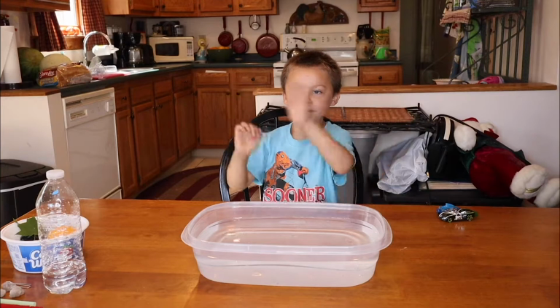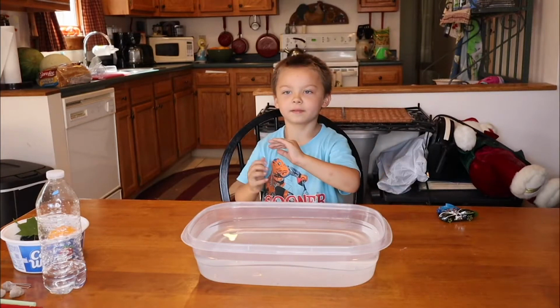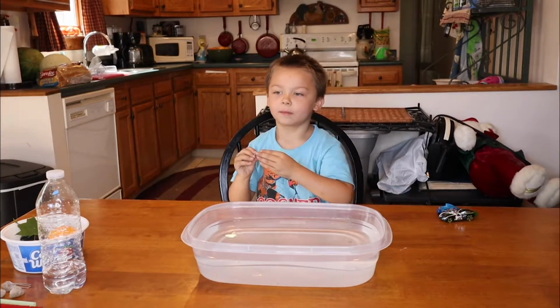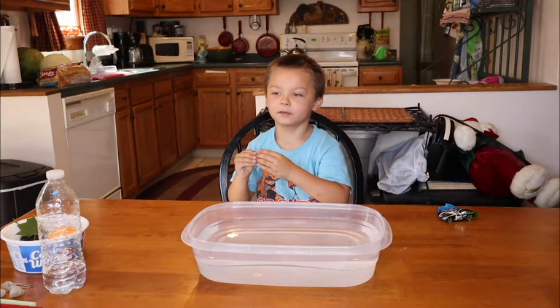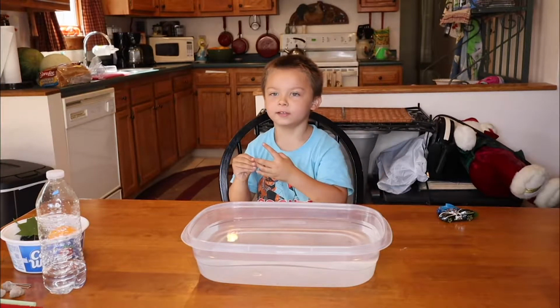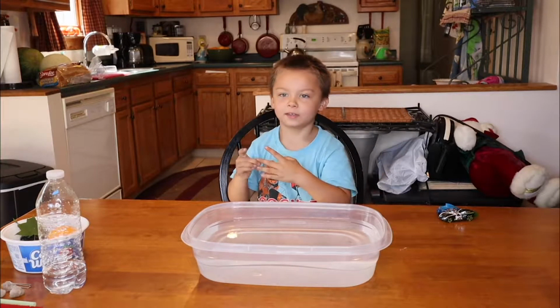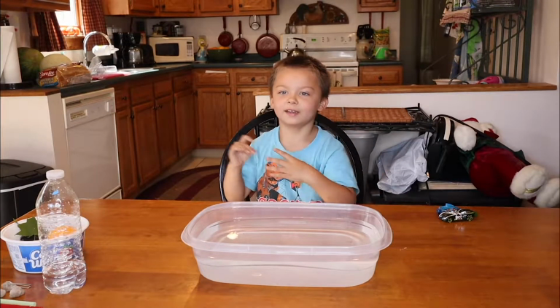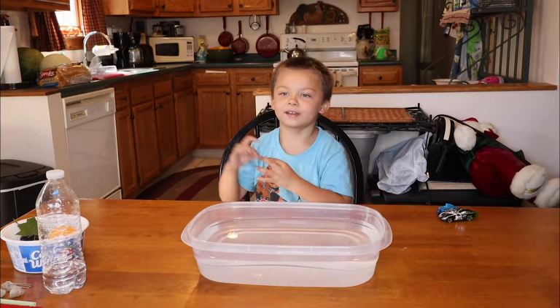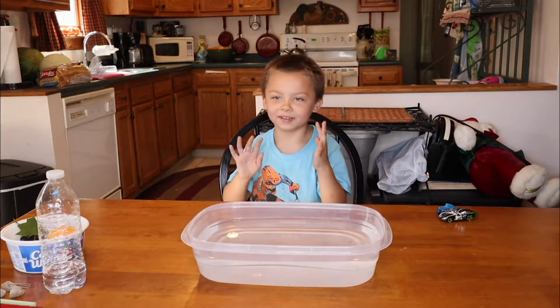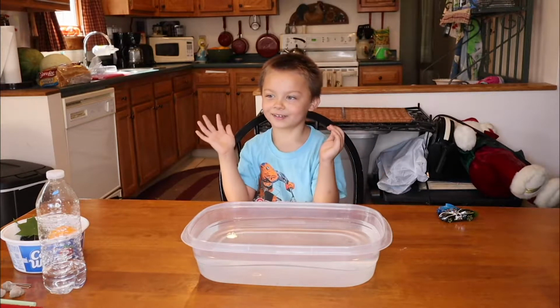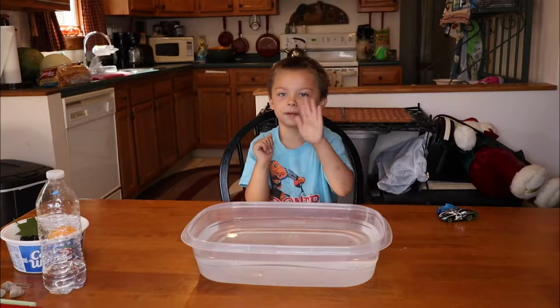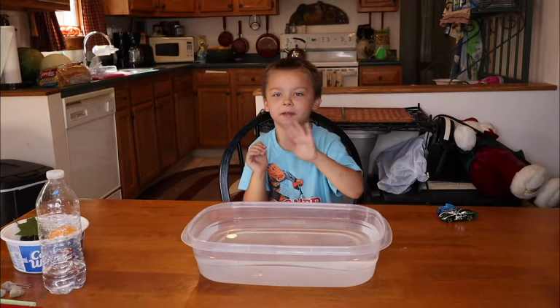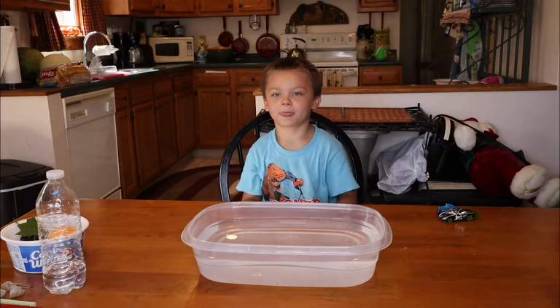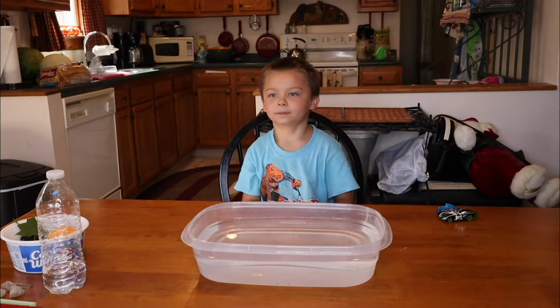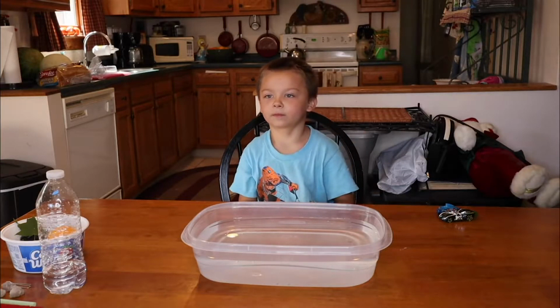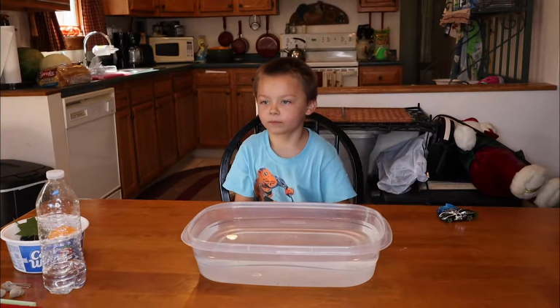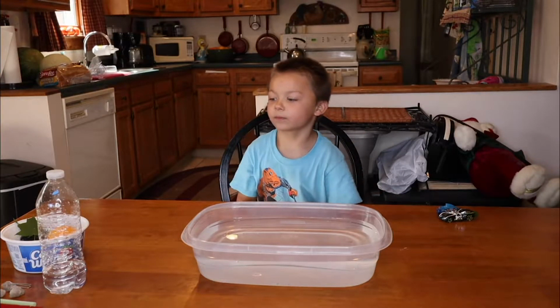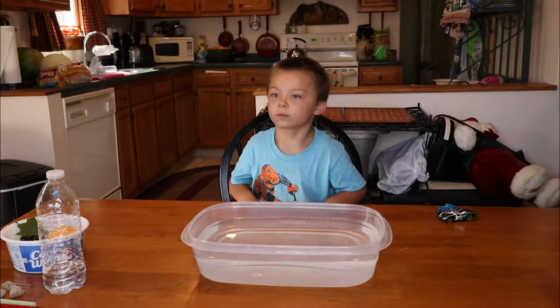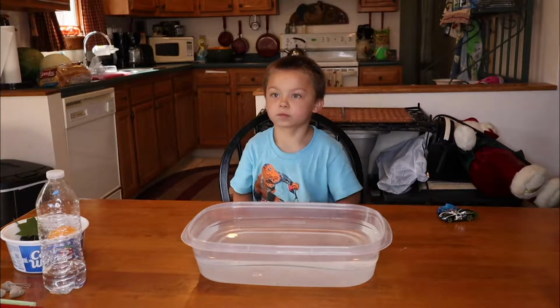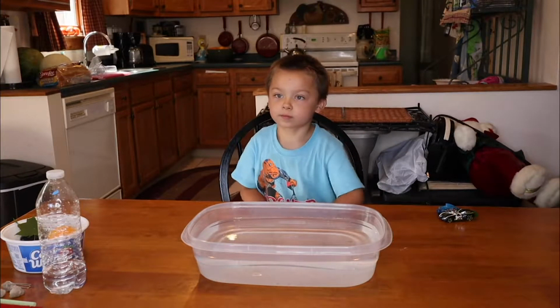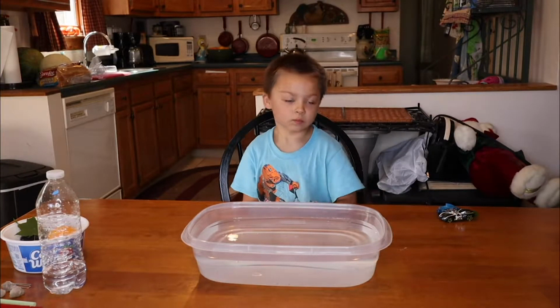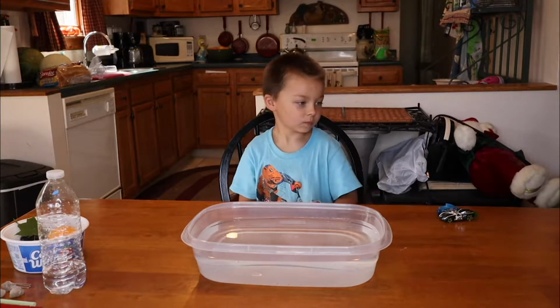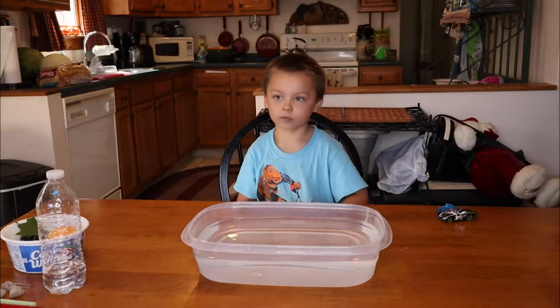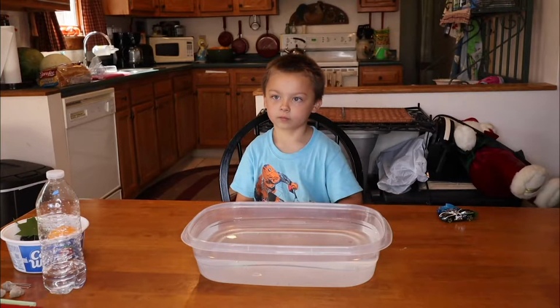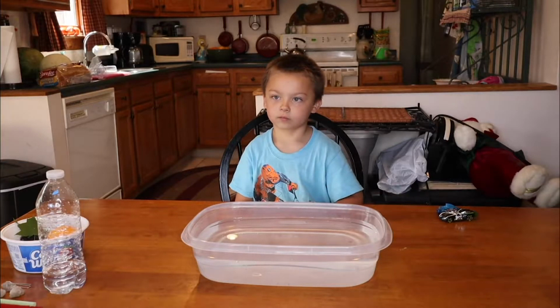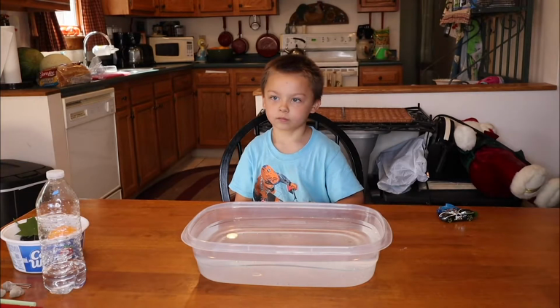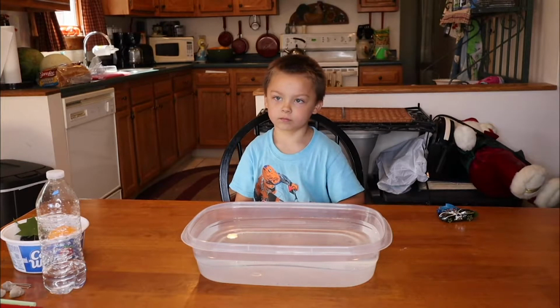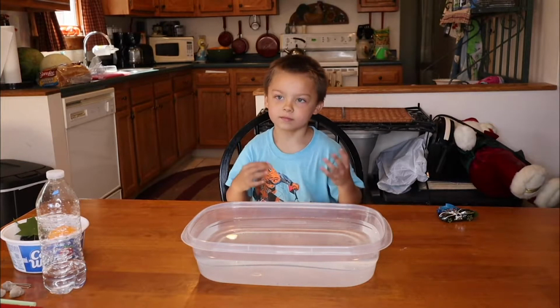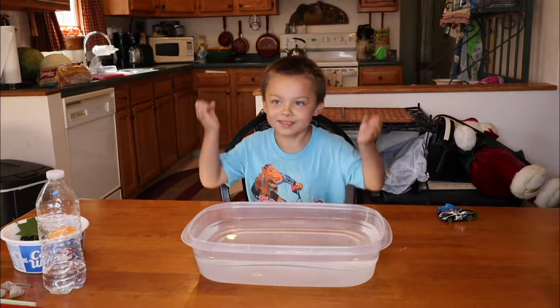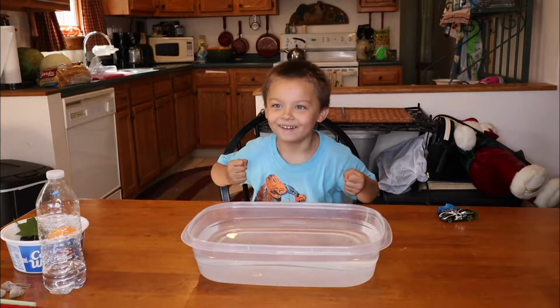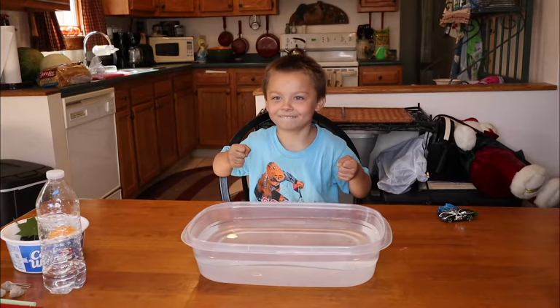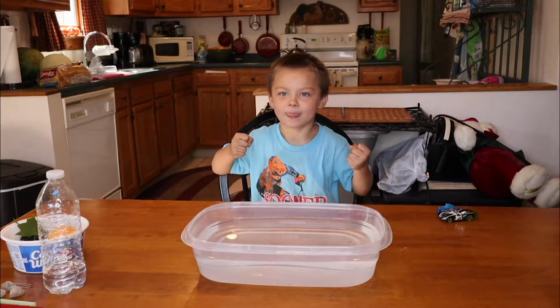Hi everyone, welcome back. I'm not Mike. And in this video, we are going to be trying out the experiment: Does it sink or does it float? Are you excited? Yeah. Okay, let's begin.